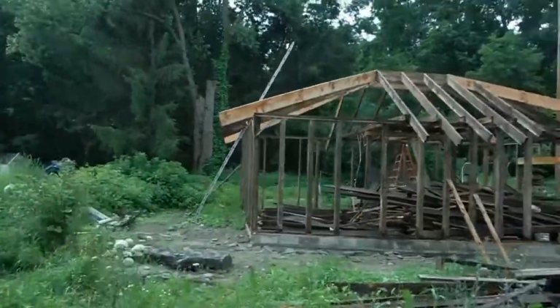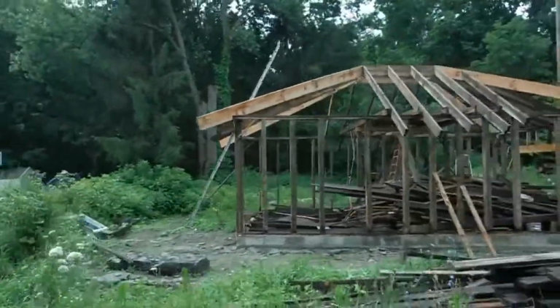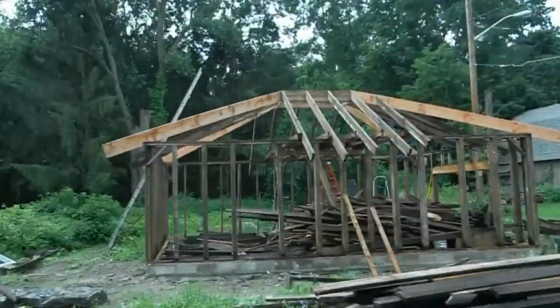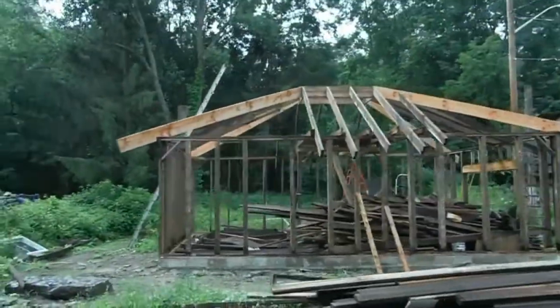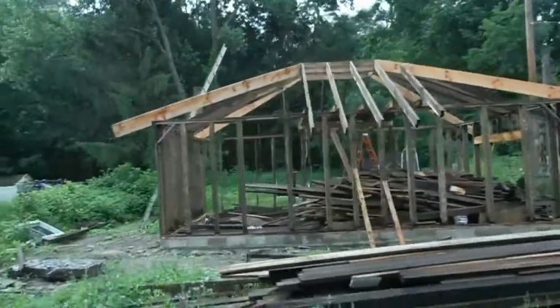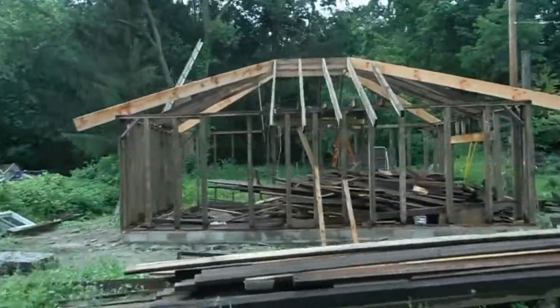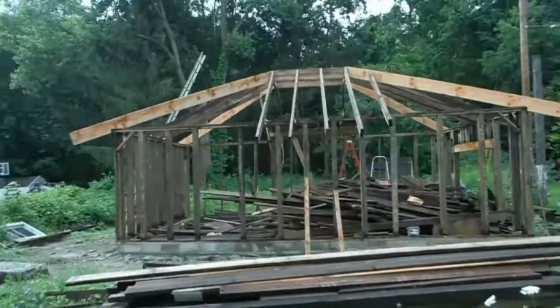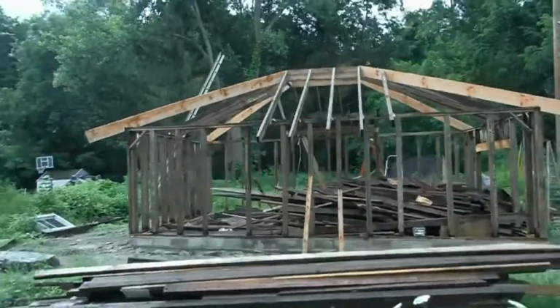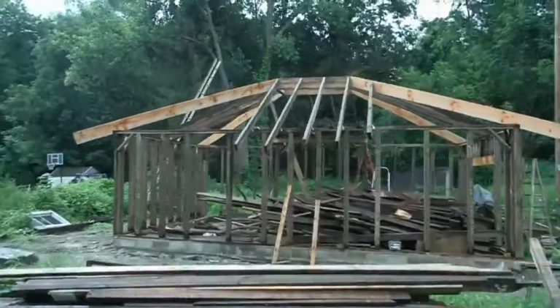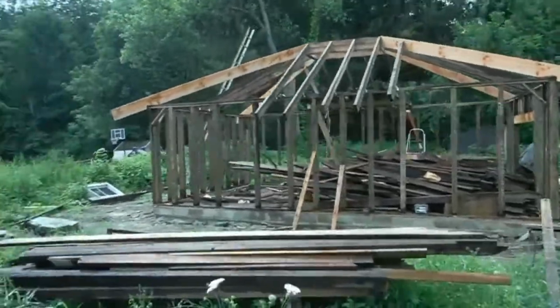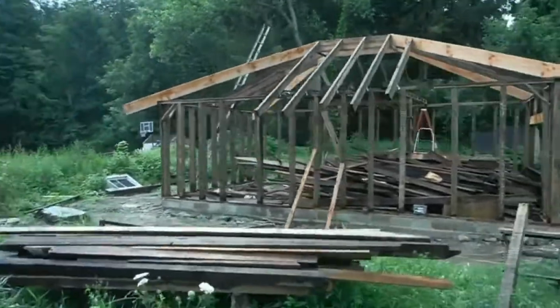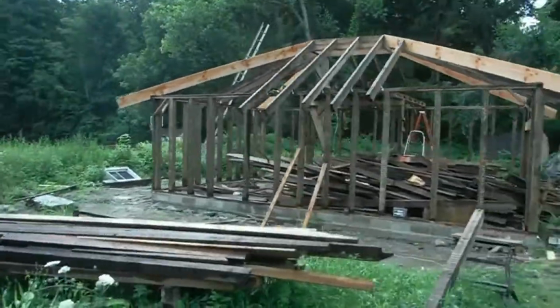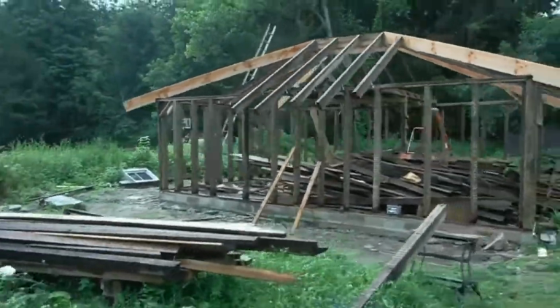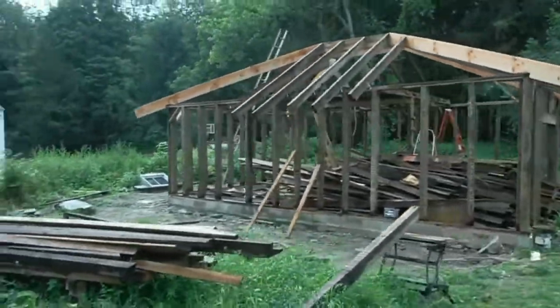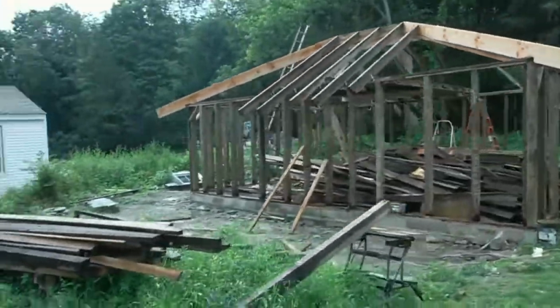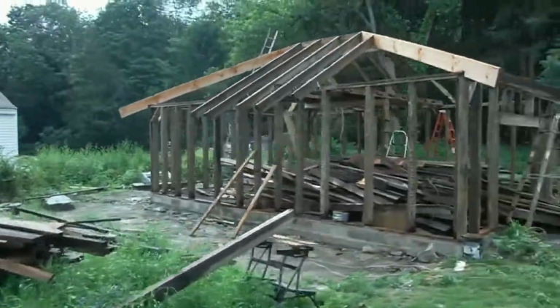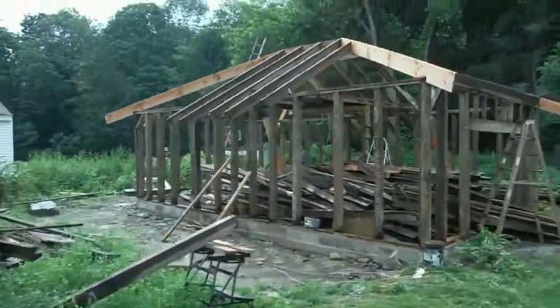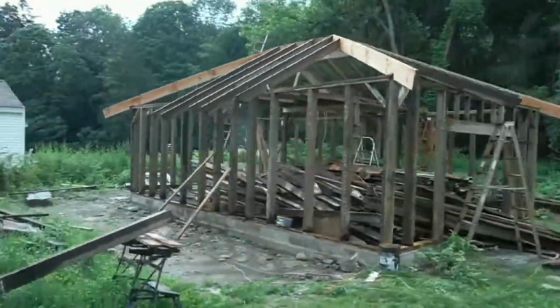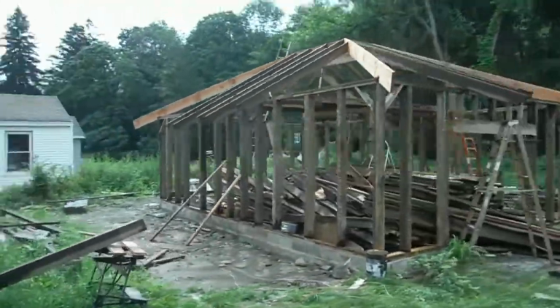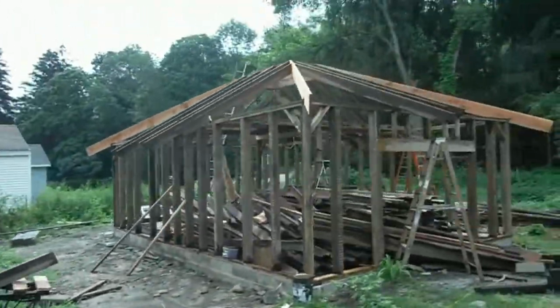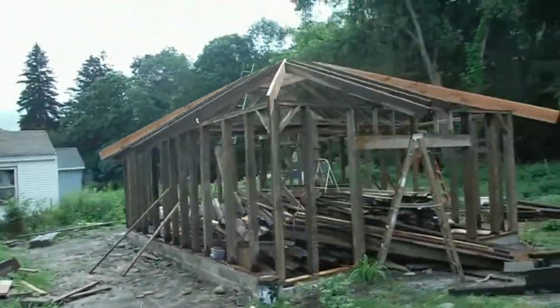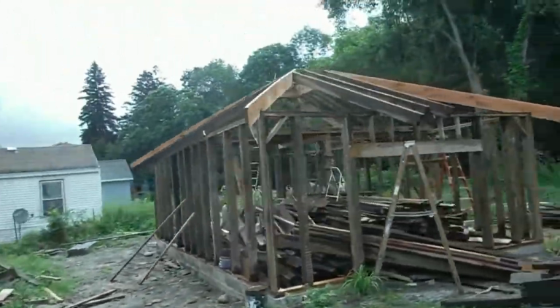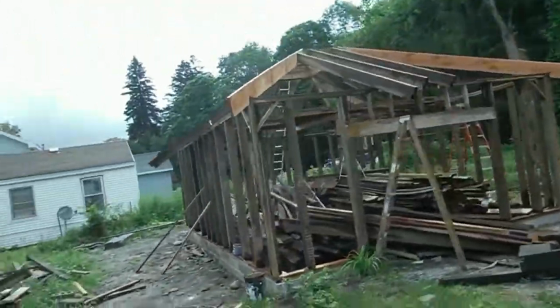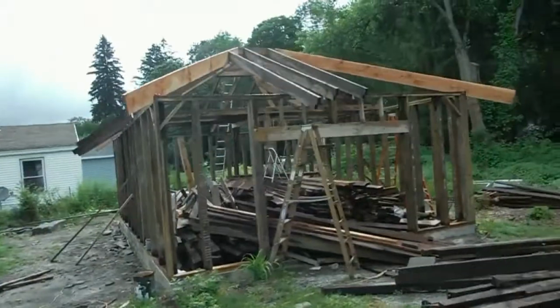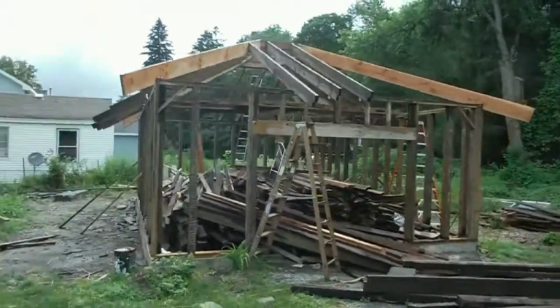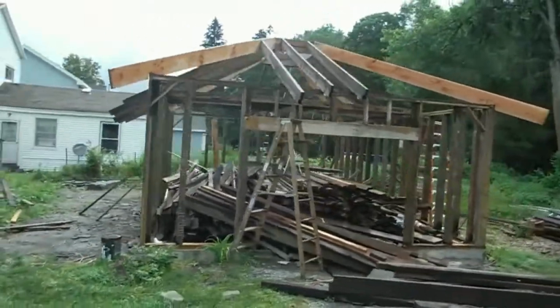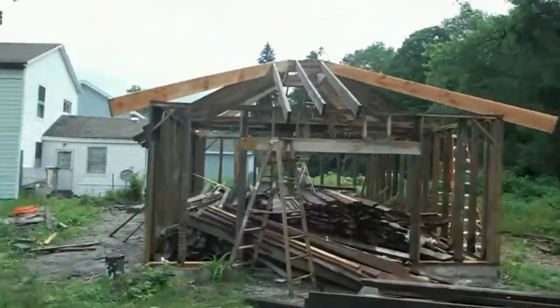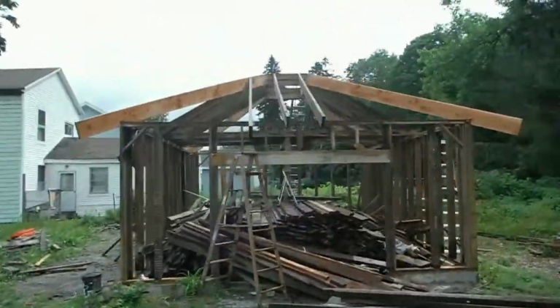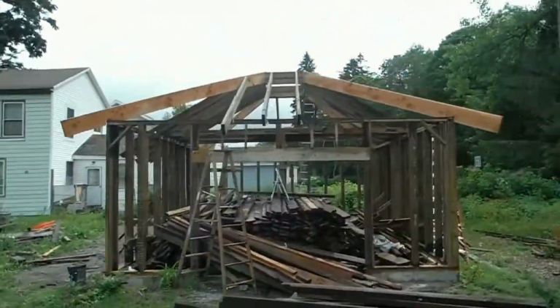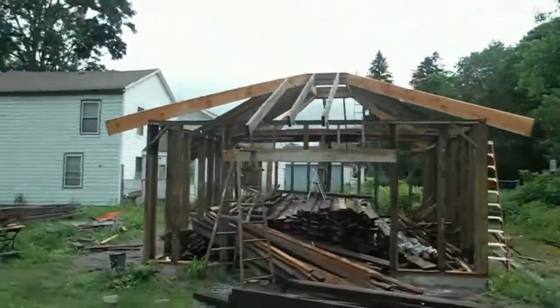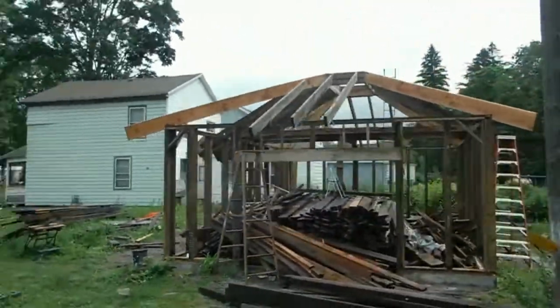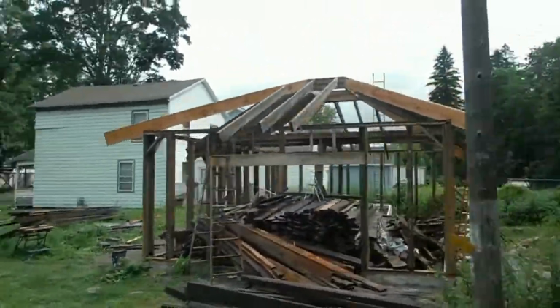These rafters went so slowly that I quit filming. This is as far as I've gotten. The weather hasn't given me many breaks — it rained all morning so I edited this video.